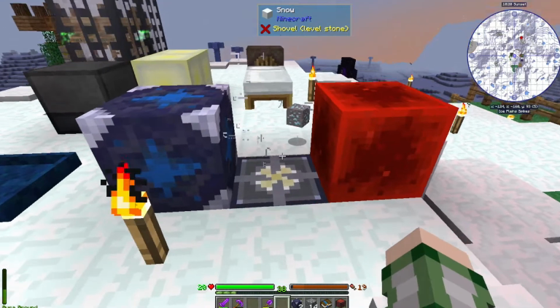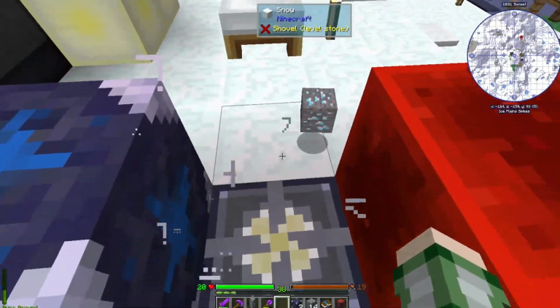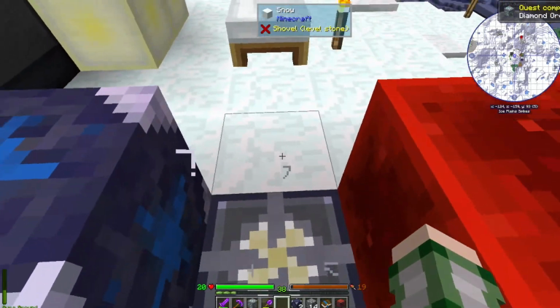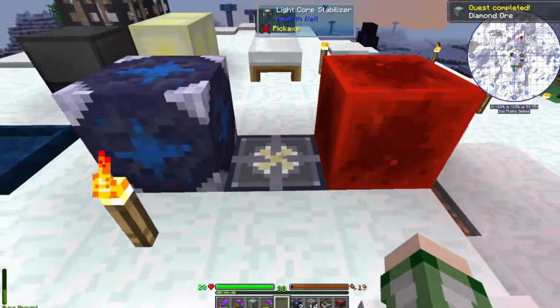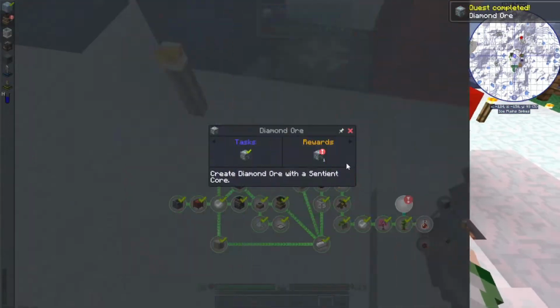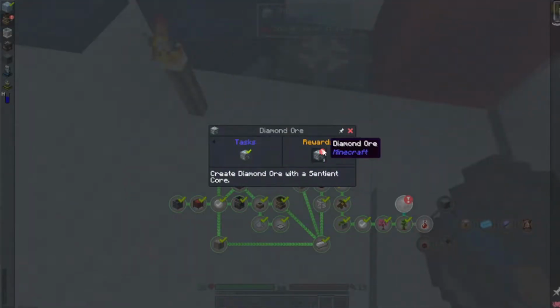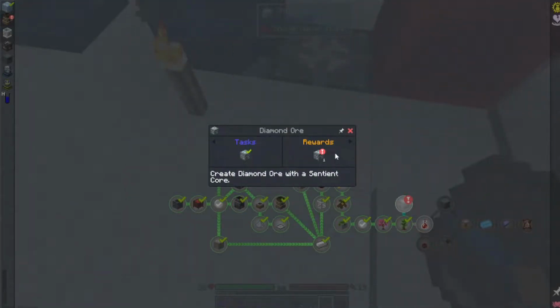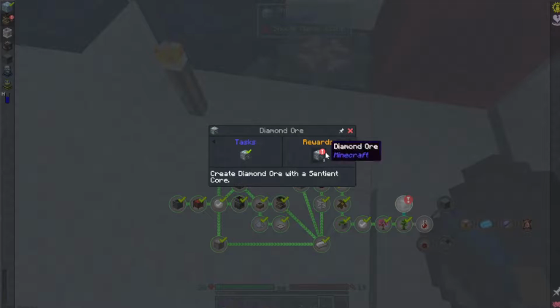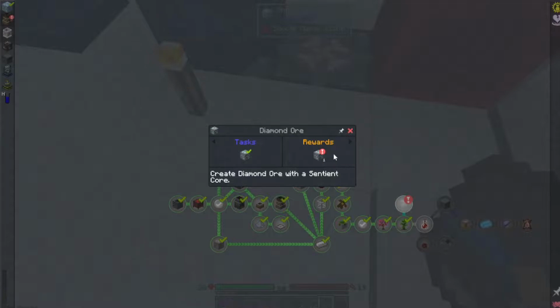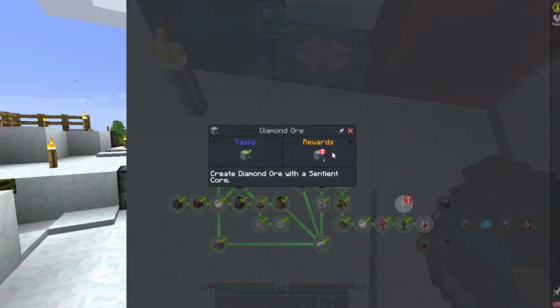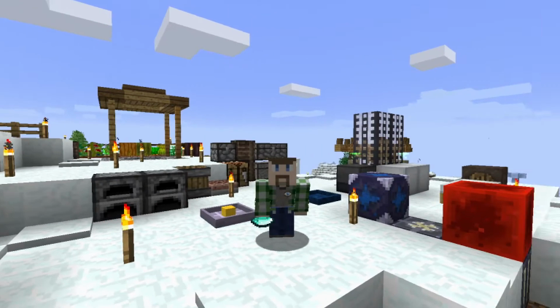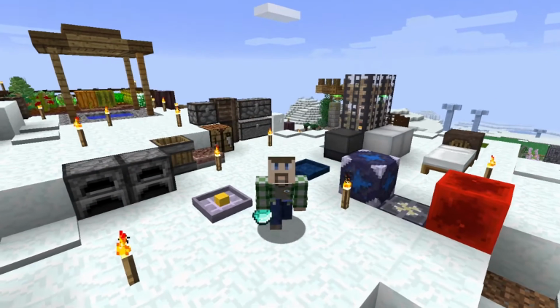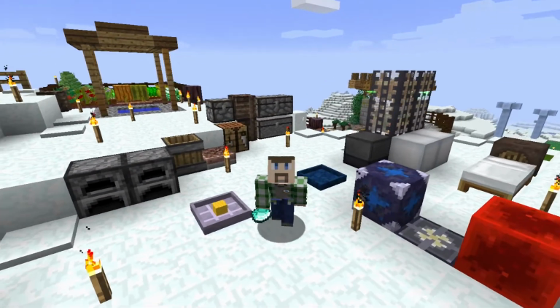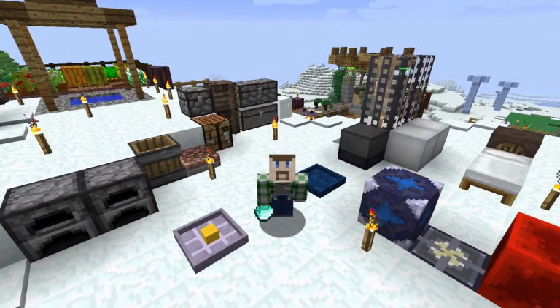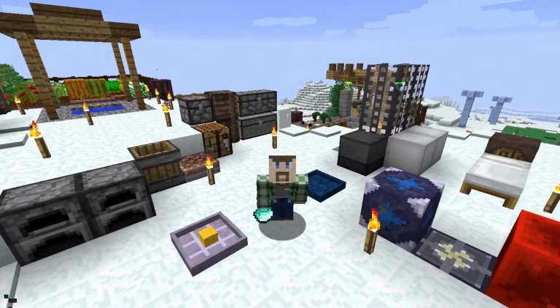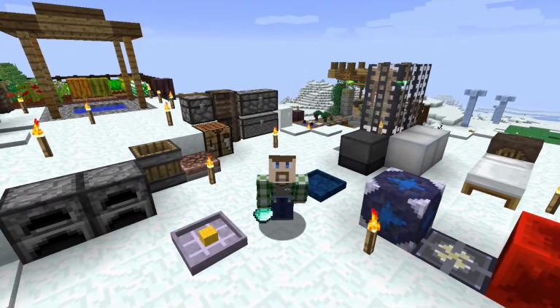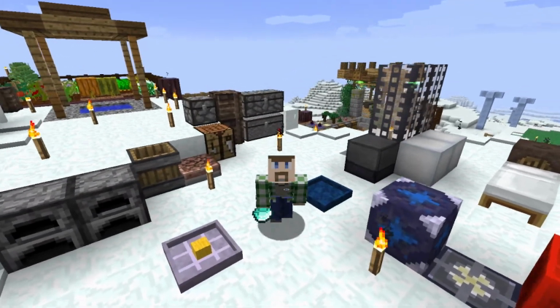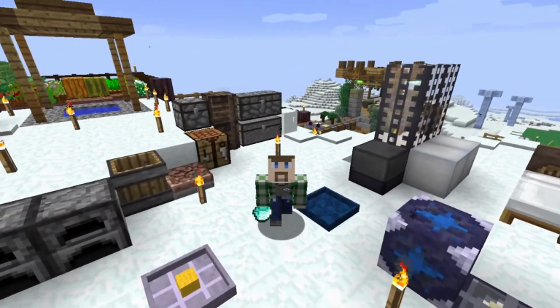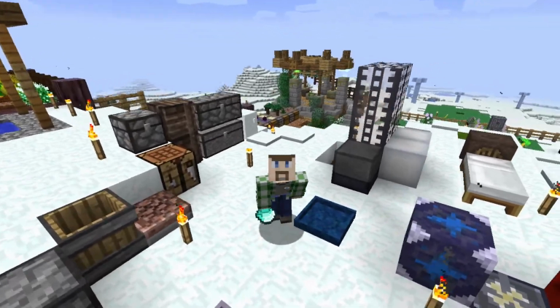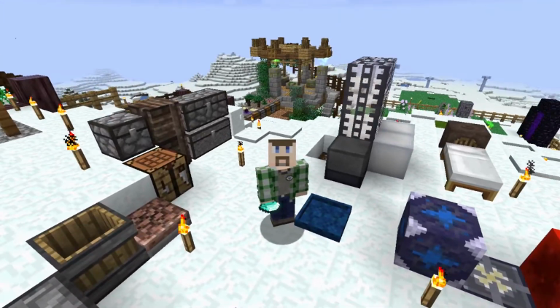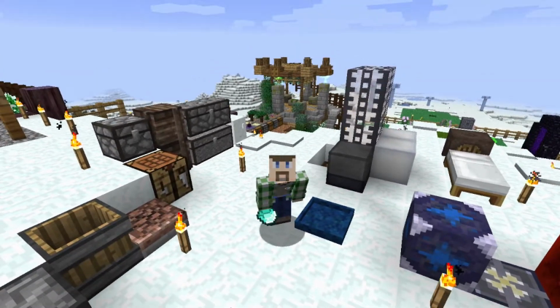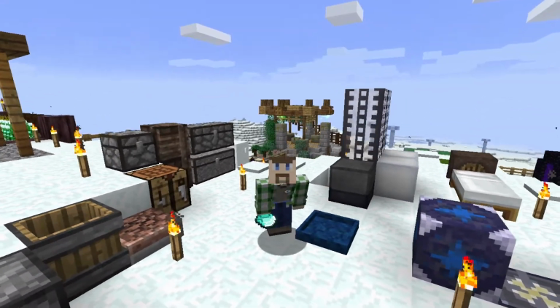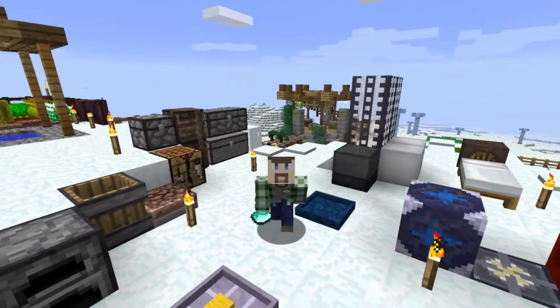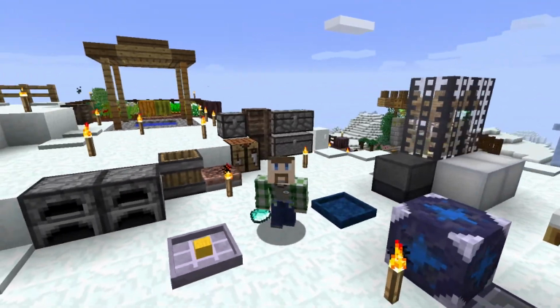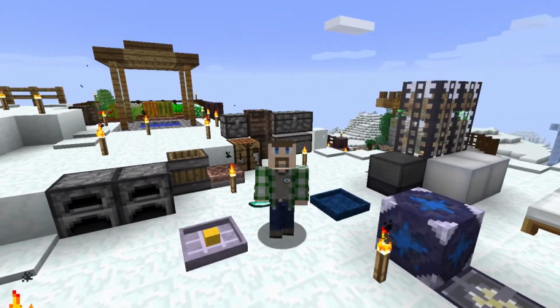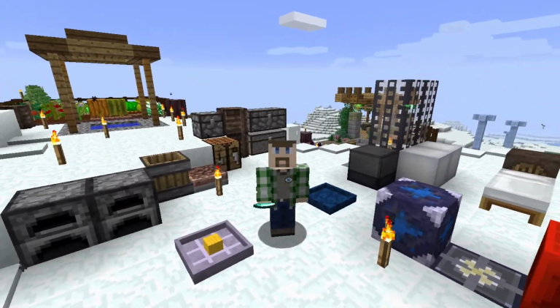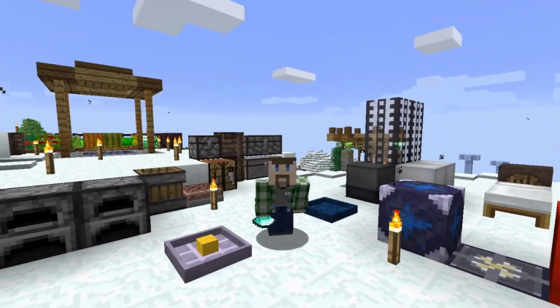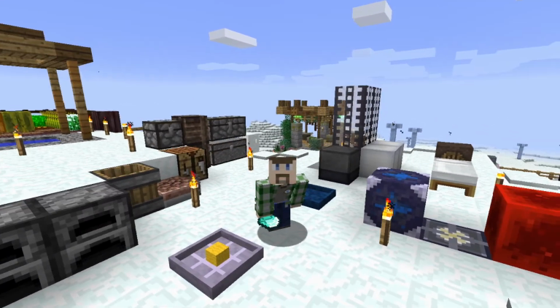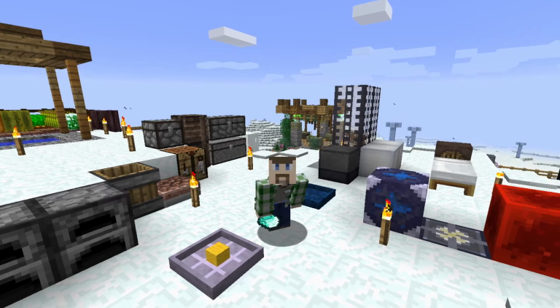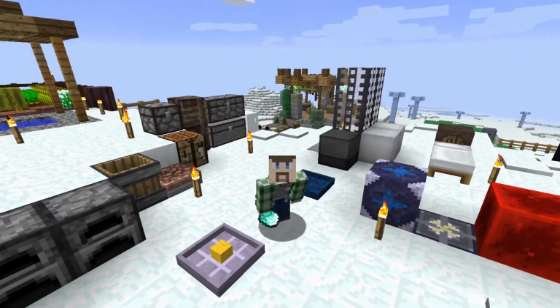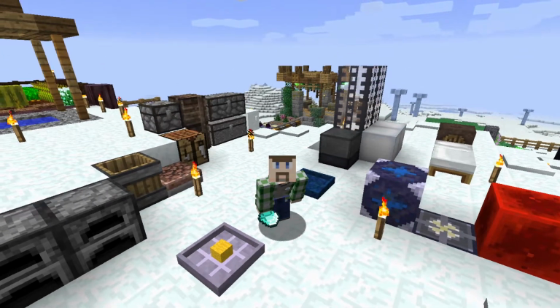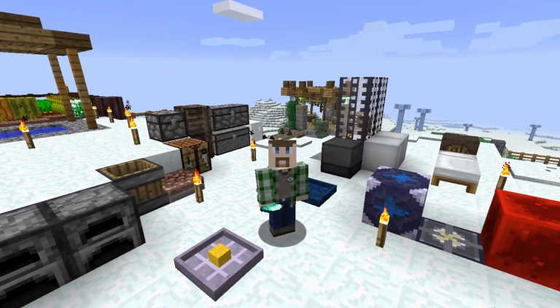We're going to go claim our diamond ore. That was overly convoluted when they could have just checked for diamonds. Now that we have diamonds, I think we should actually do some gearing up — and gearing up means not just making diamond equipment, it means making an enchanting table.